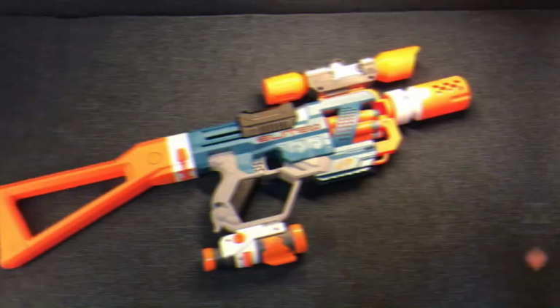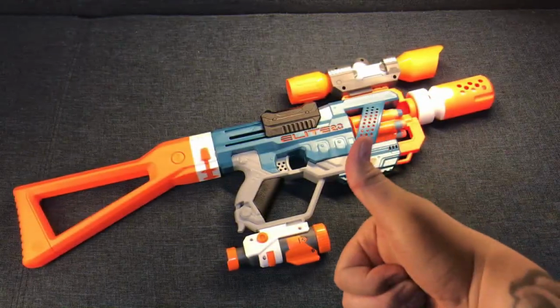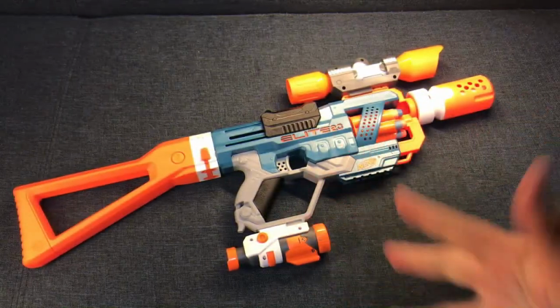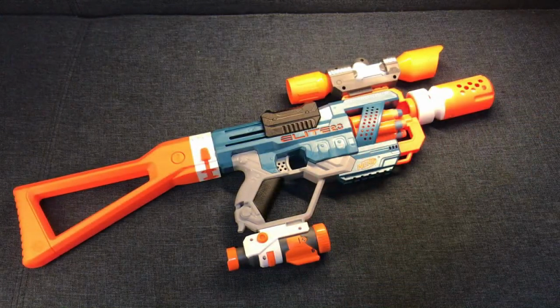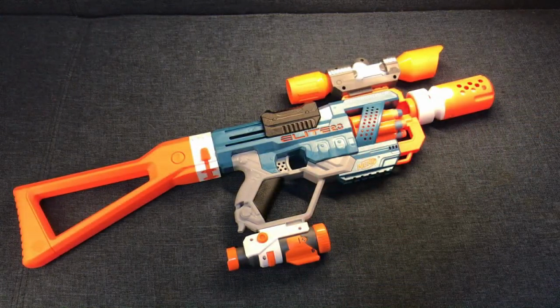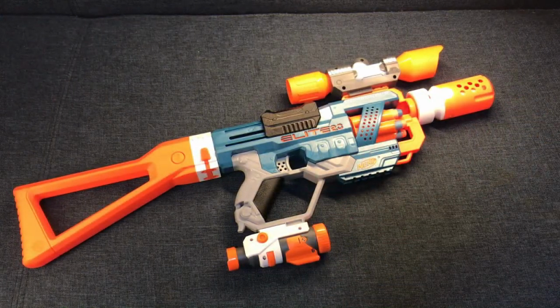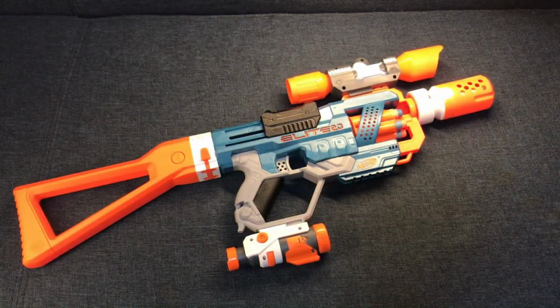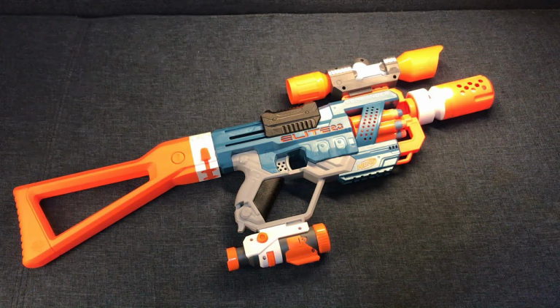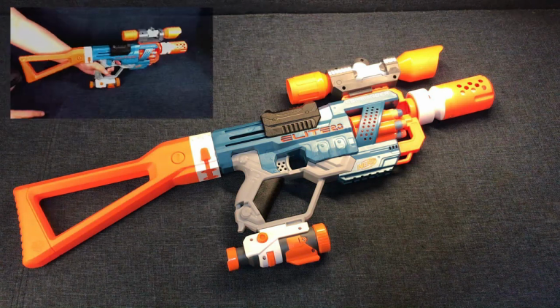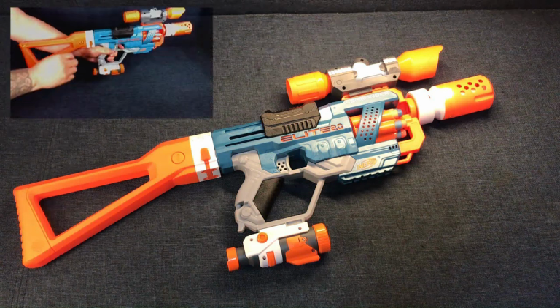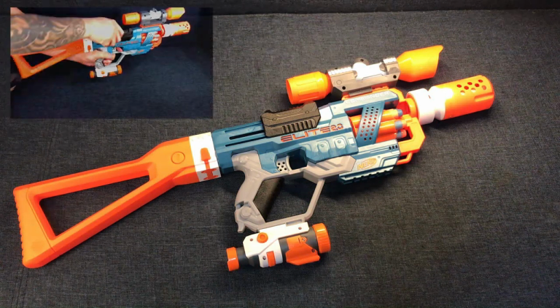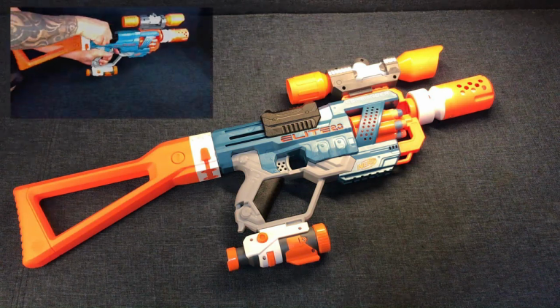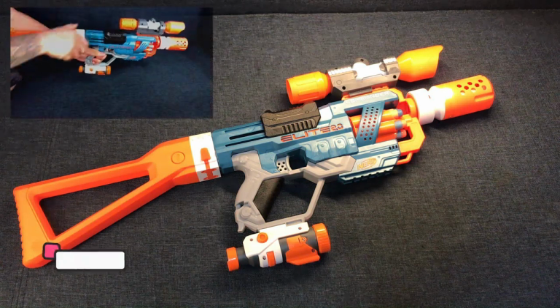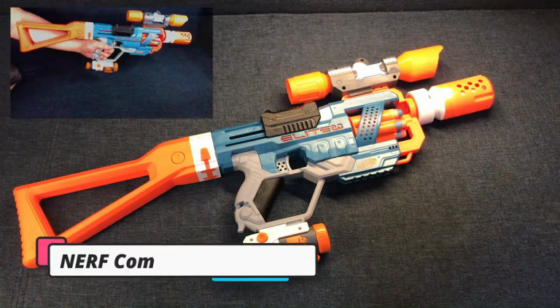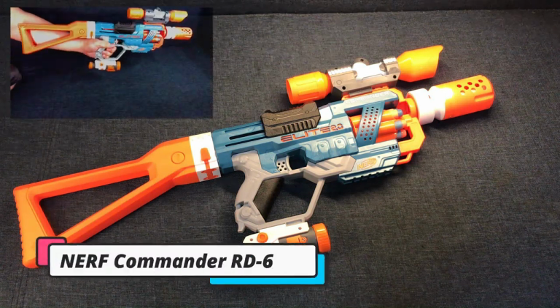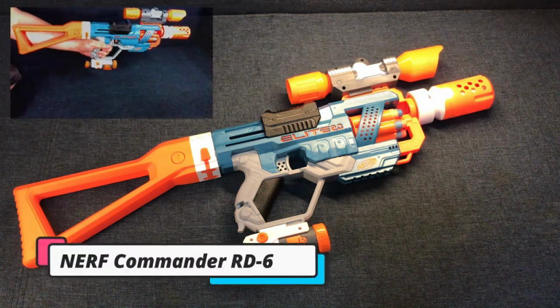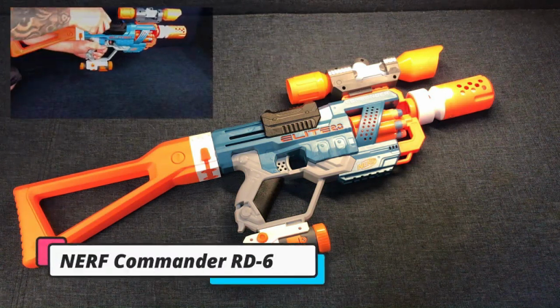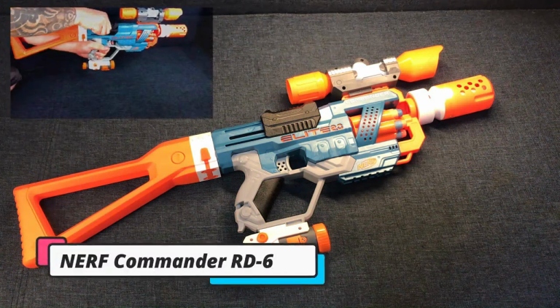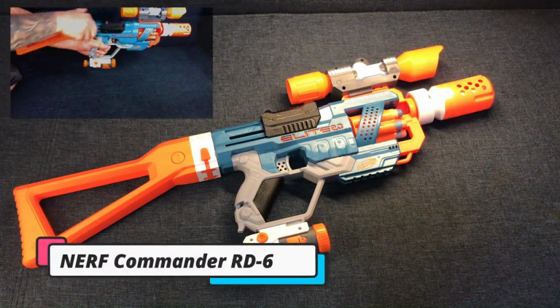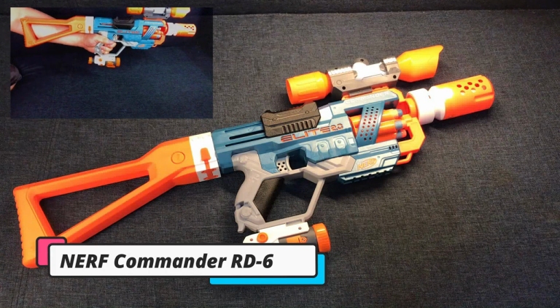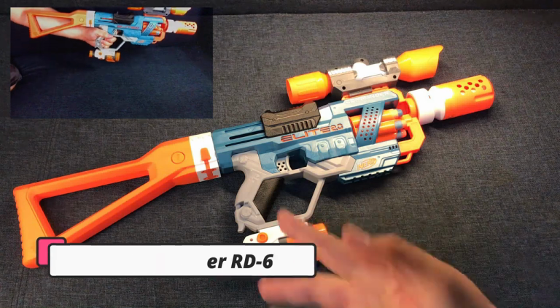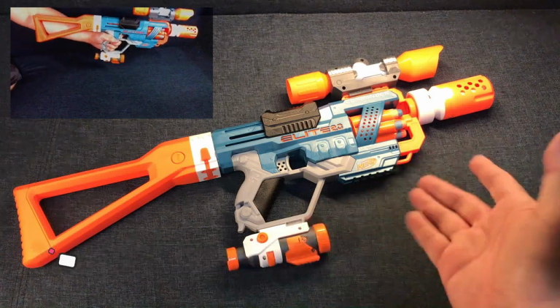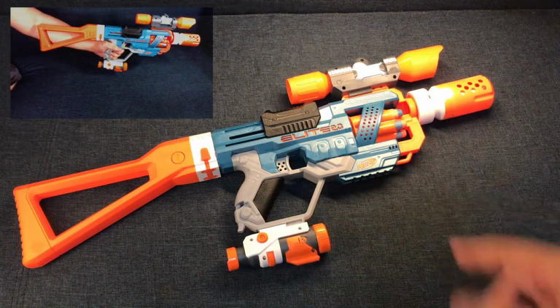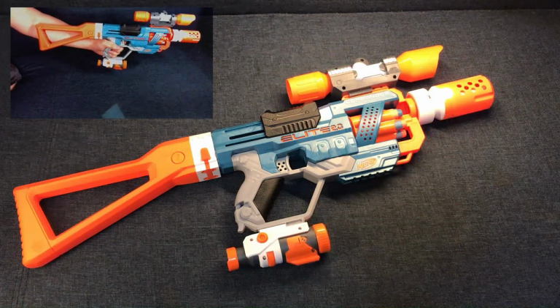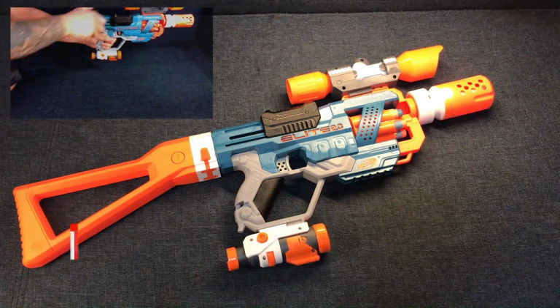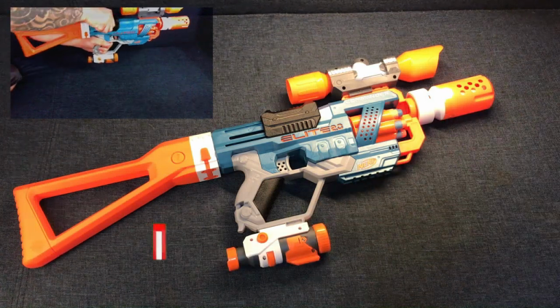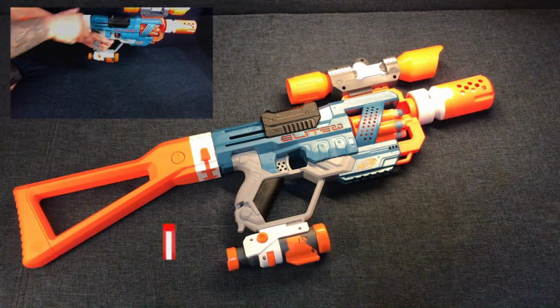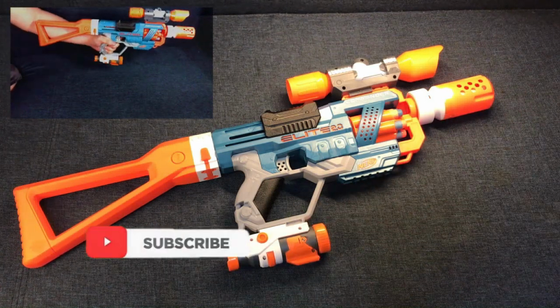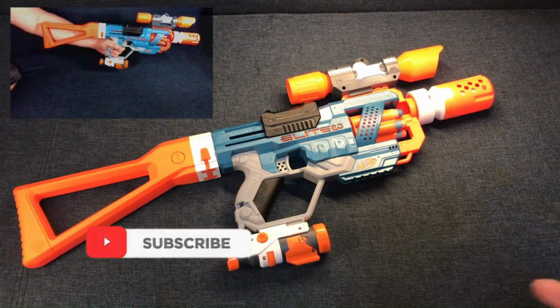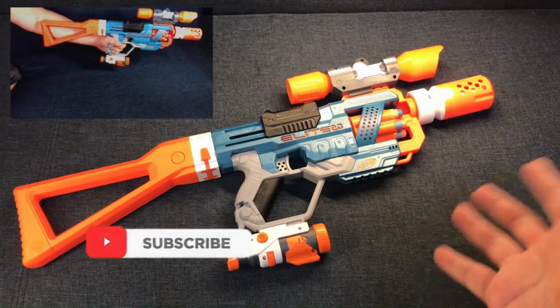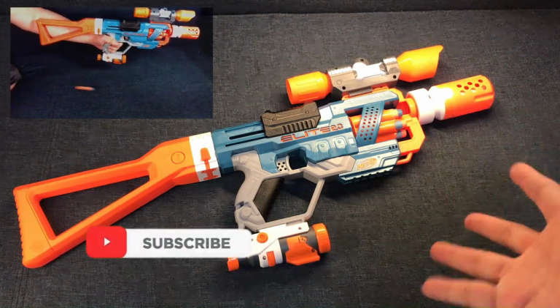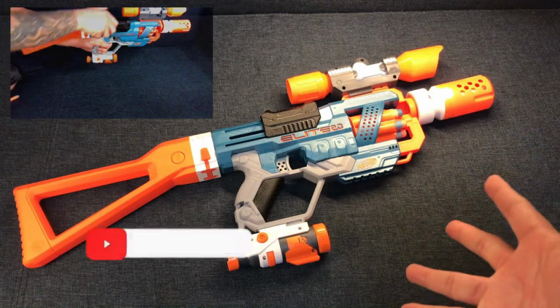So there you go guys. Hope you like our attachment upgrades right here for our Nerf Commander RD-6. I think the Nerf gun right here really looks good now — at least aesthetically.